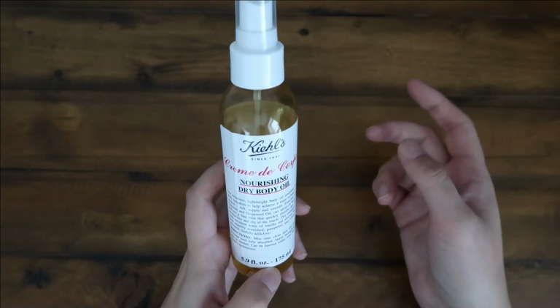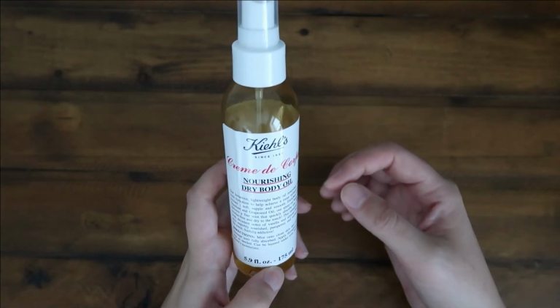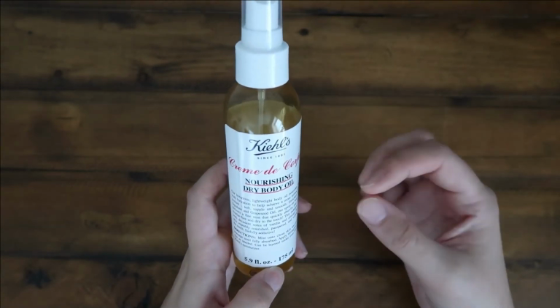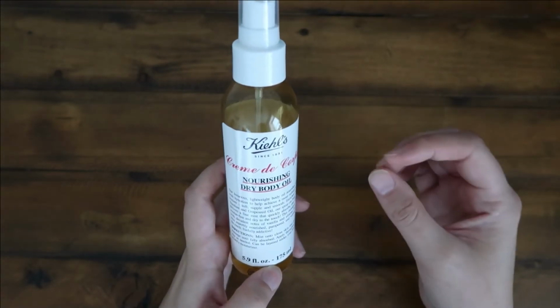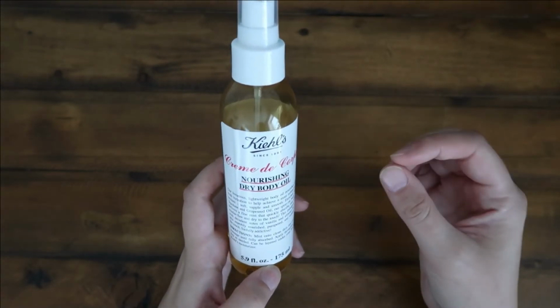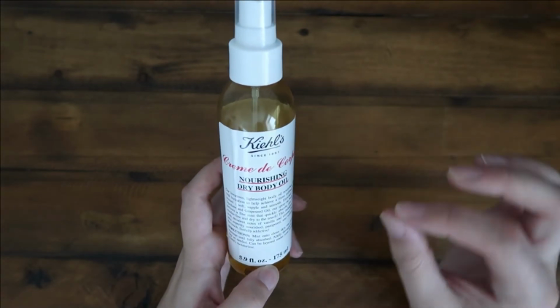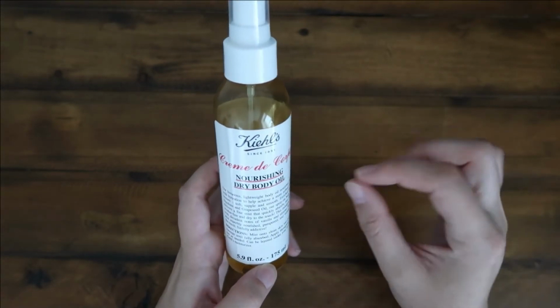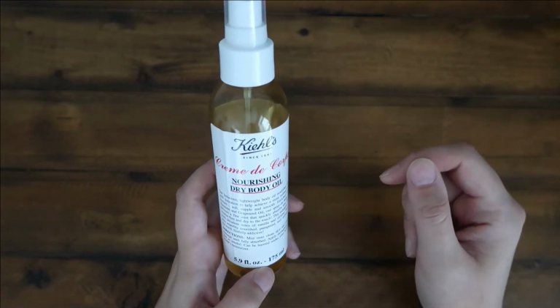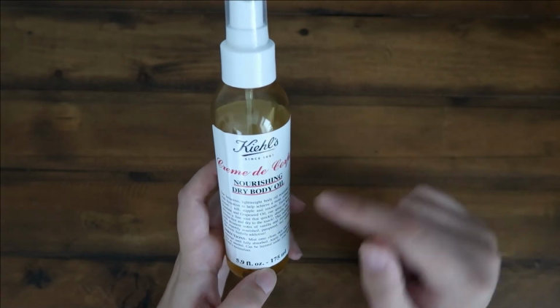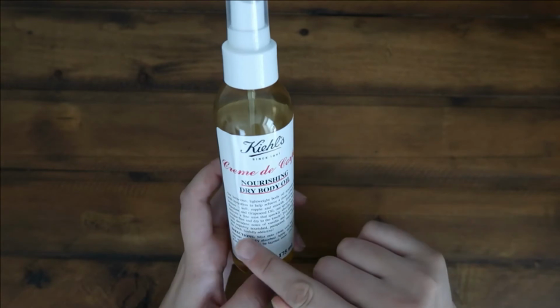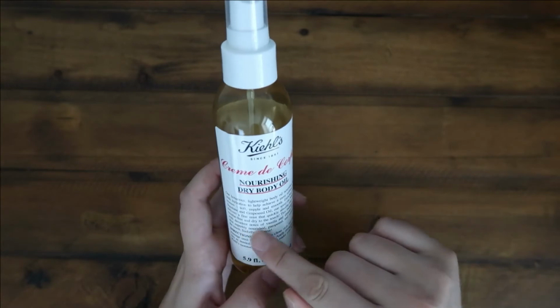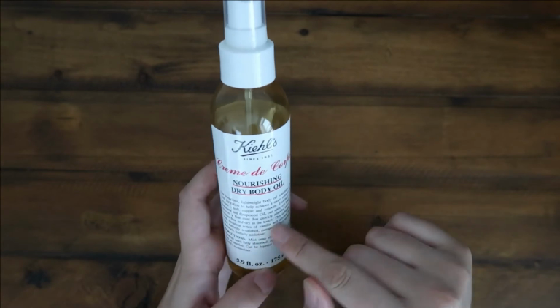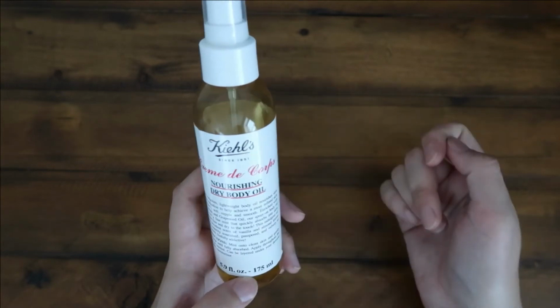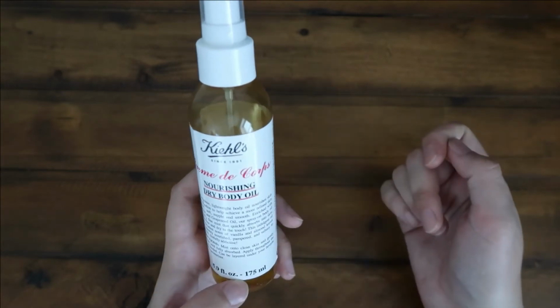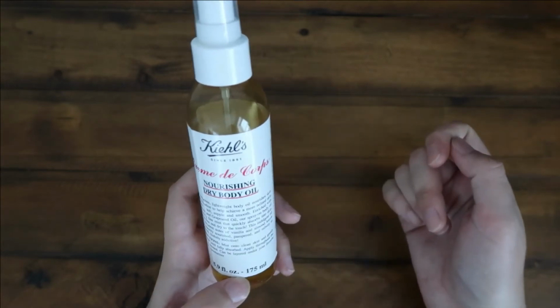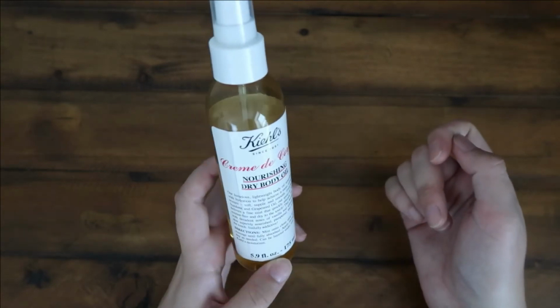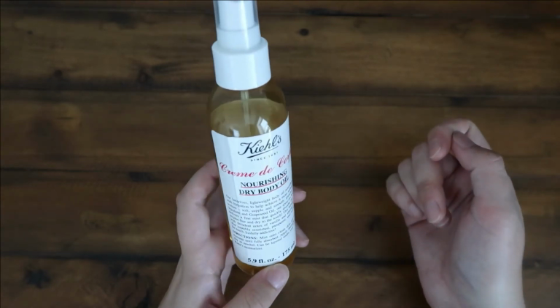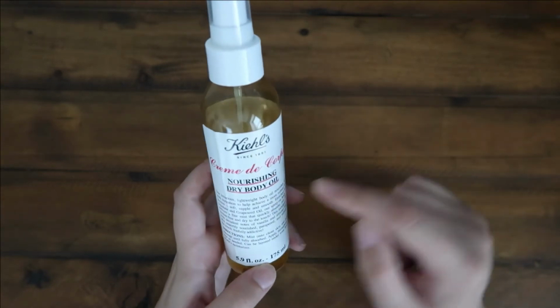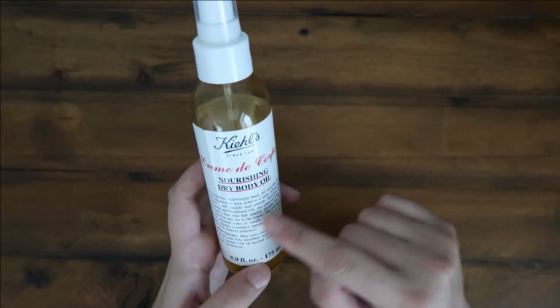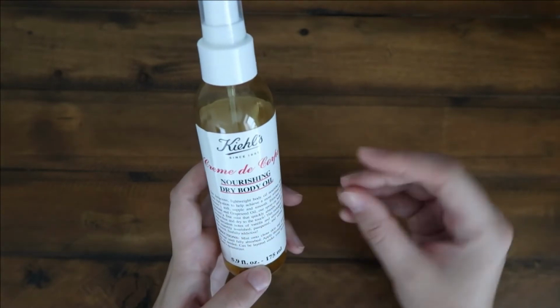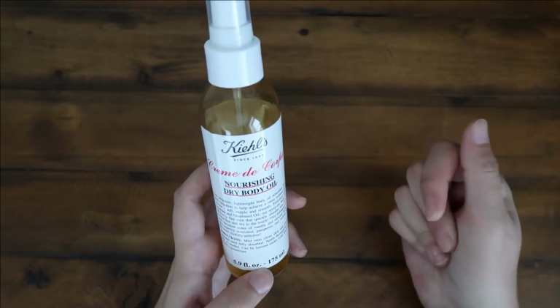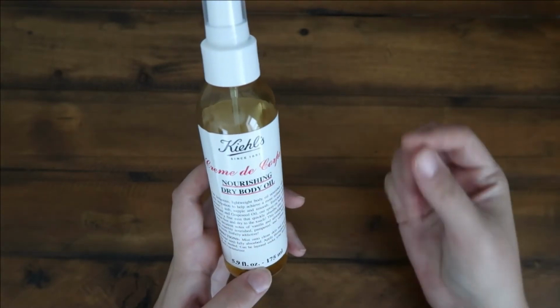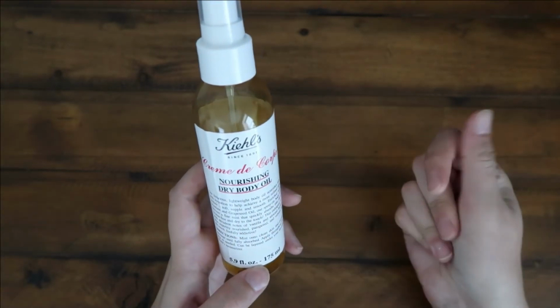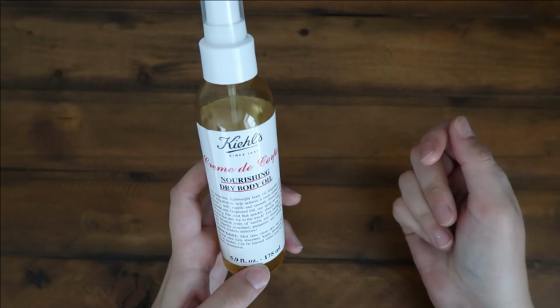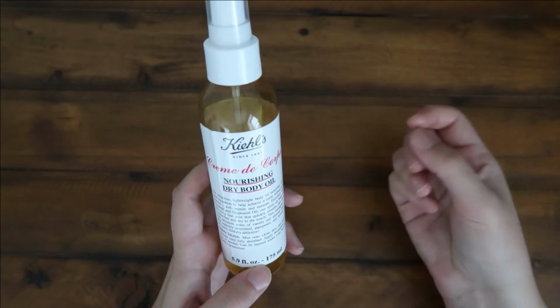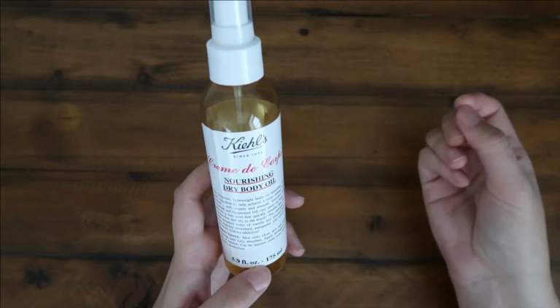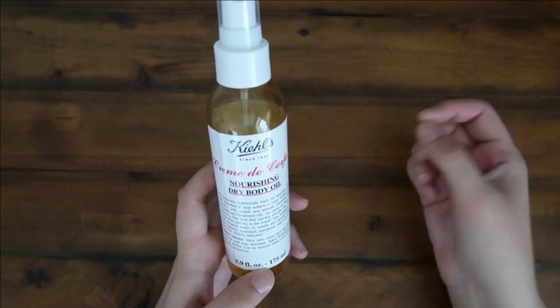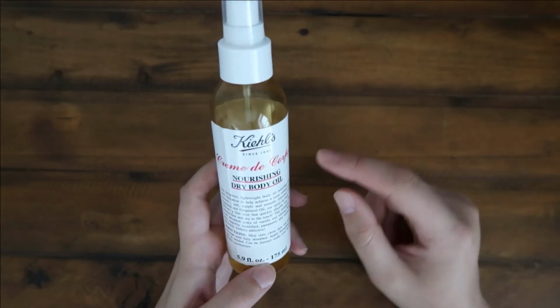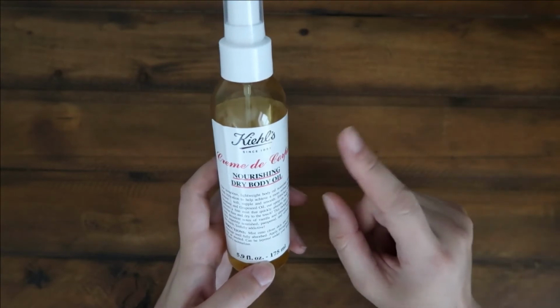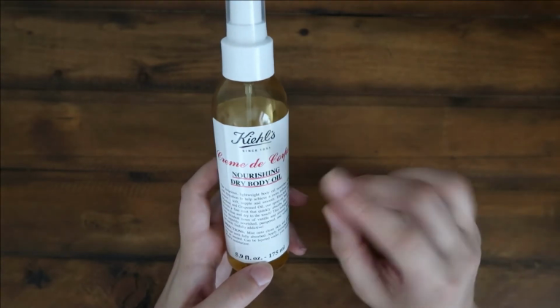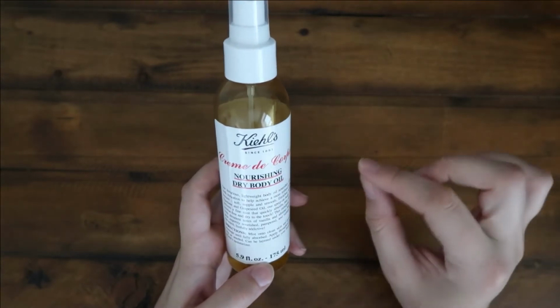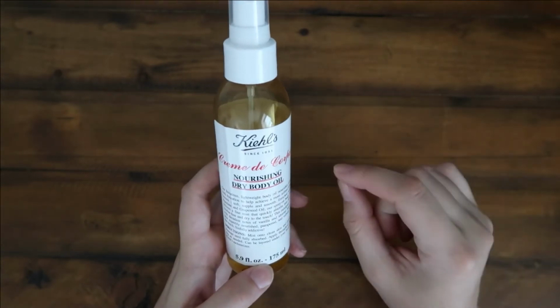It has a very light scent to it. It says decadent notes of vanilla and almond leaves, and it definitely has a noticeable scent but it's not anything off-putting.